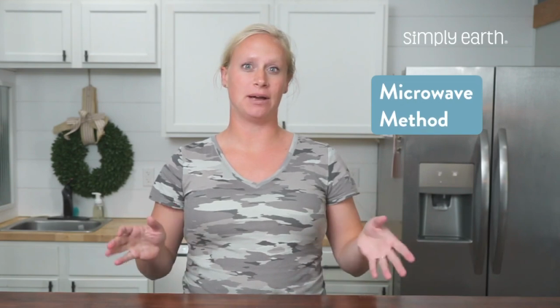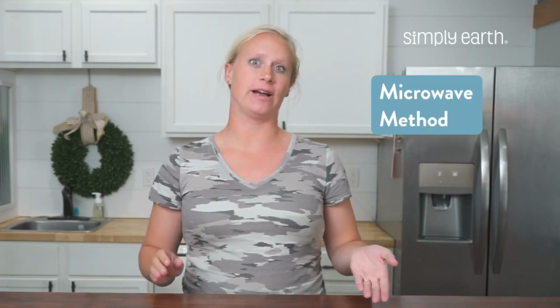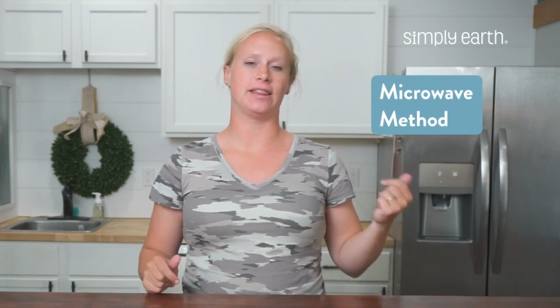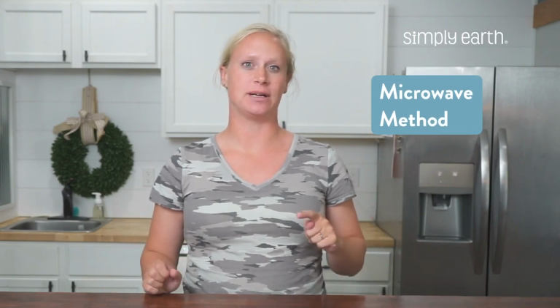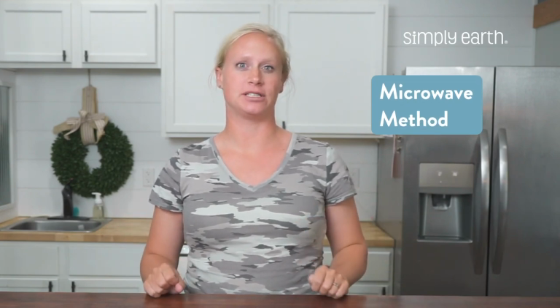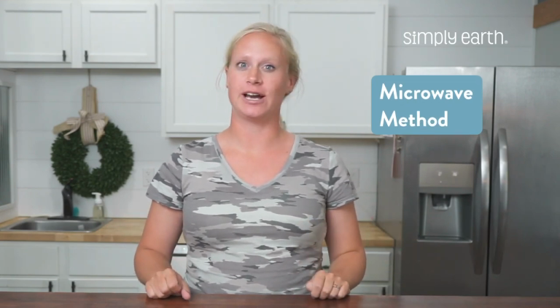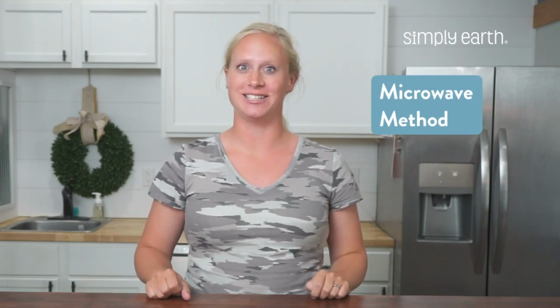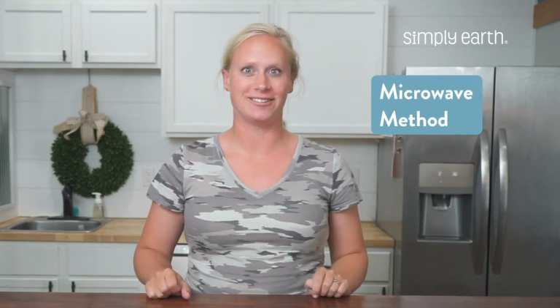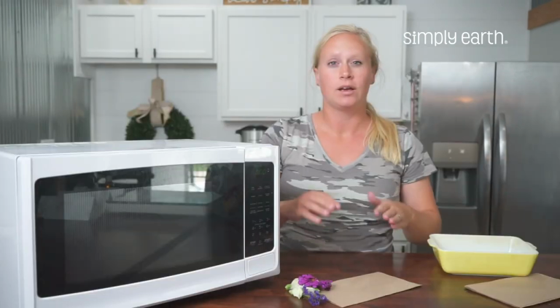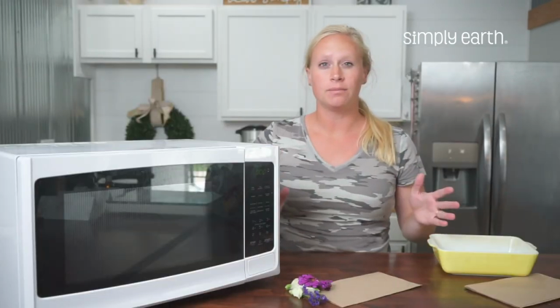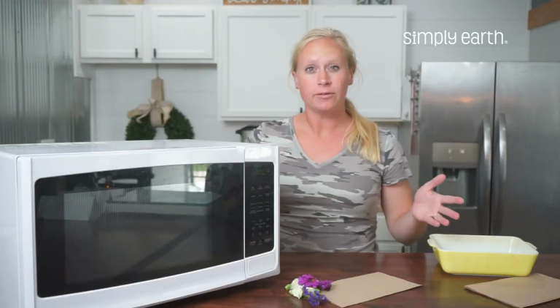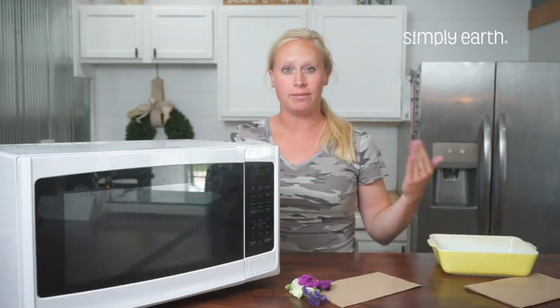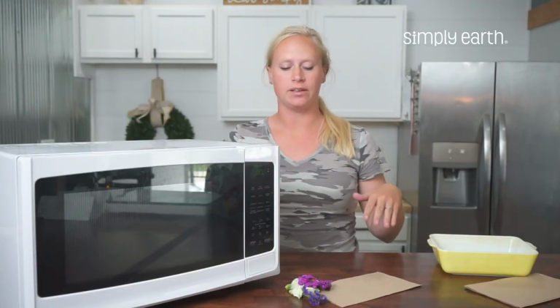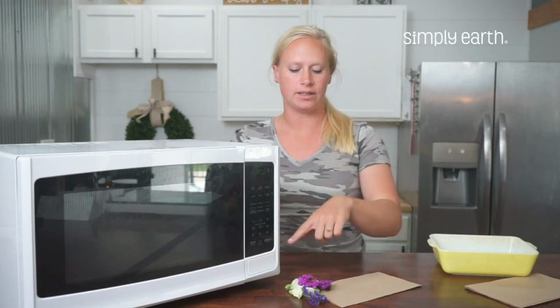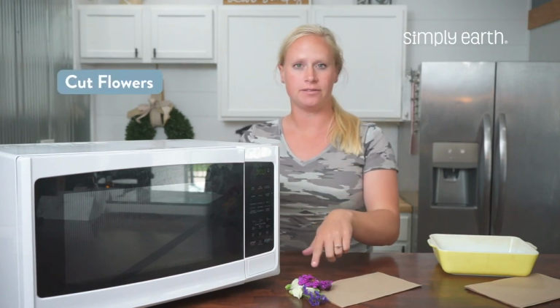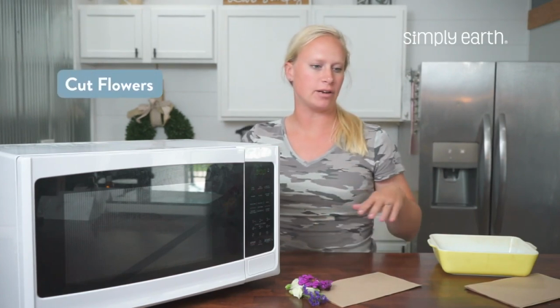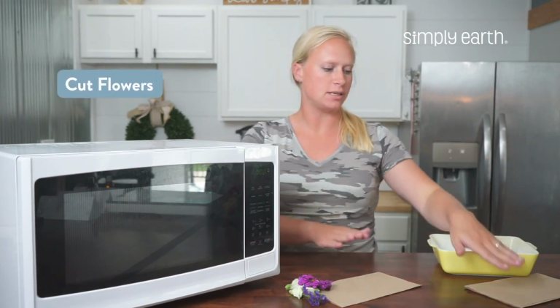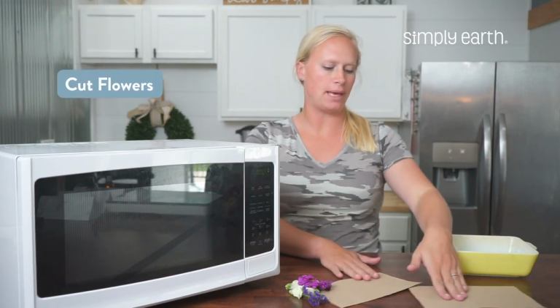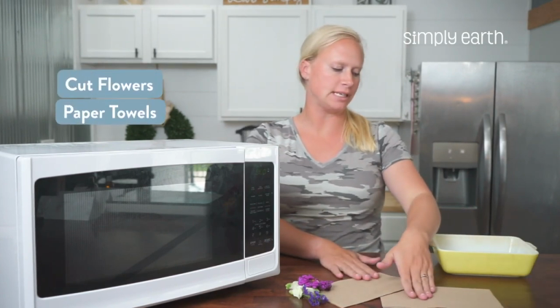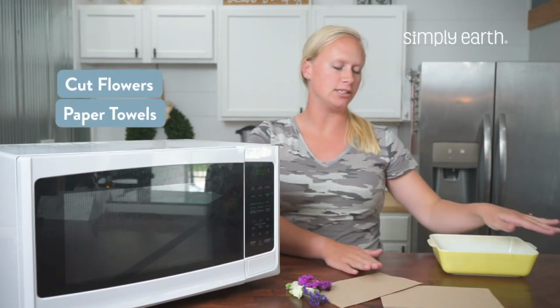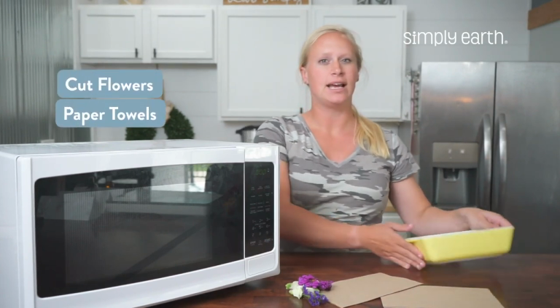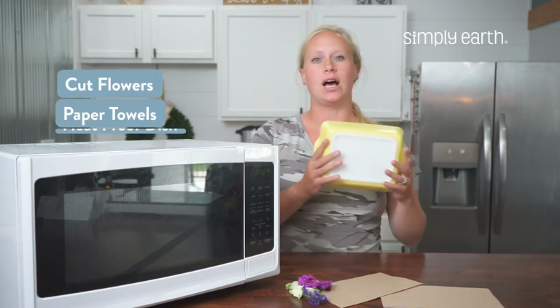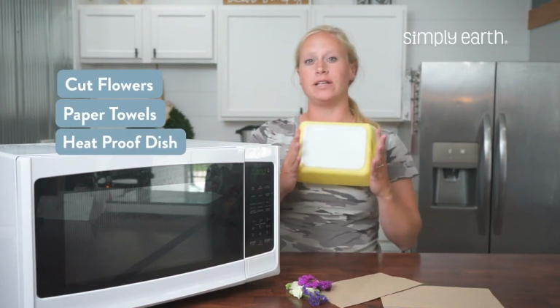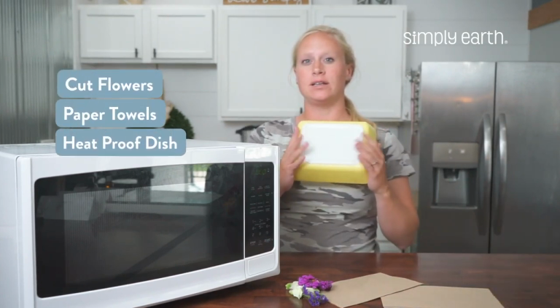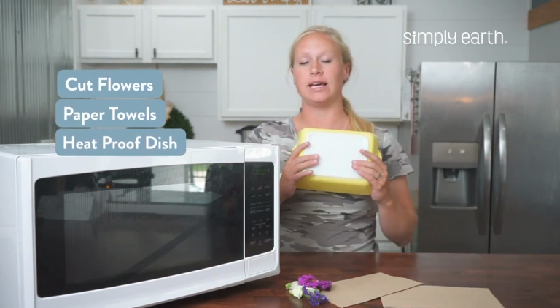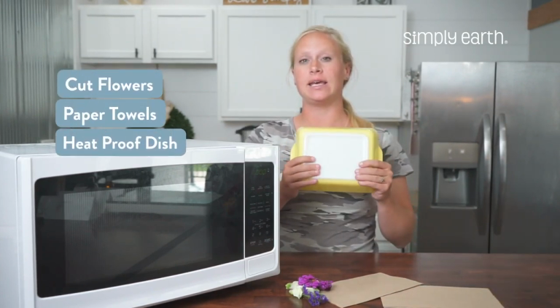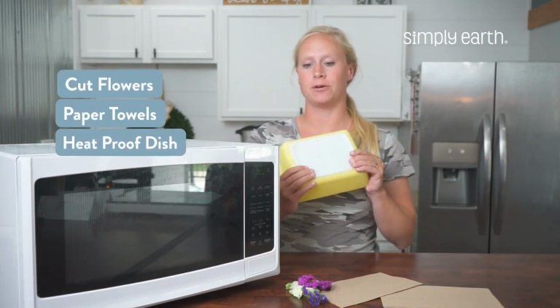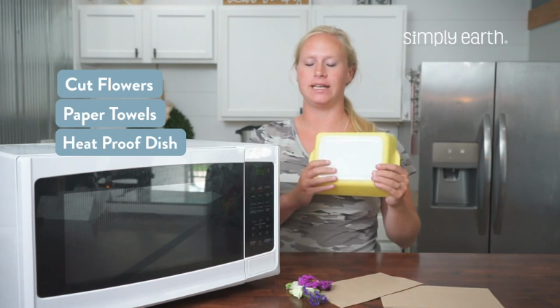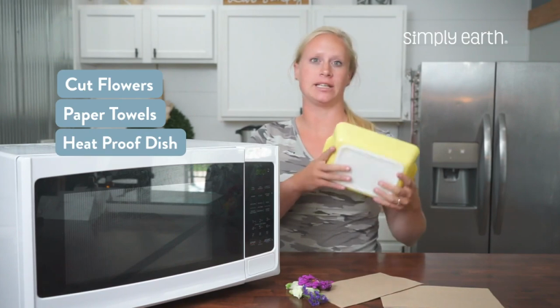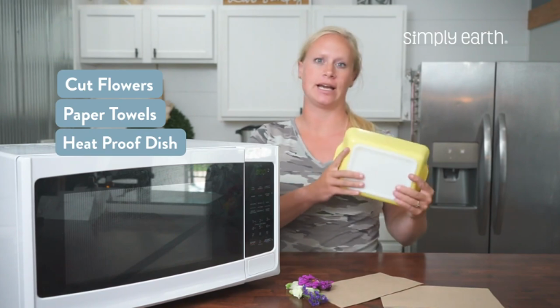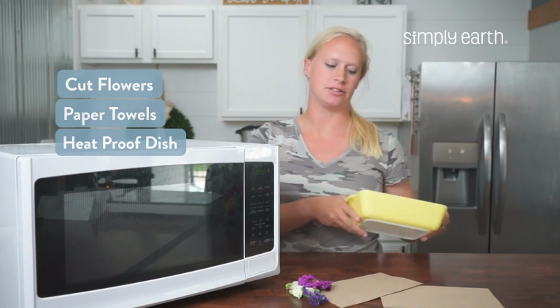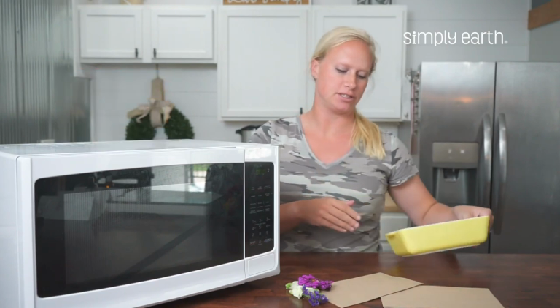The fastest way to press flowers is in the microwave, and that's what I'm going to show you how to do now. For the microwave method, you'll need cut flowers, paper towels, and a heat-proof dish like this casserole dish.